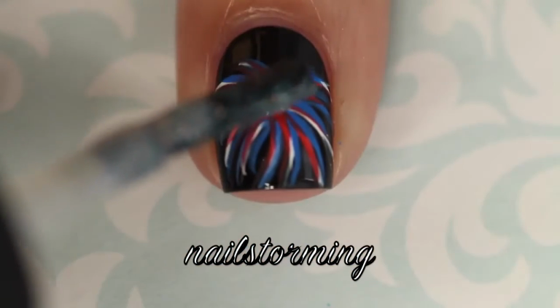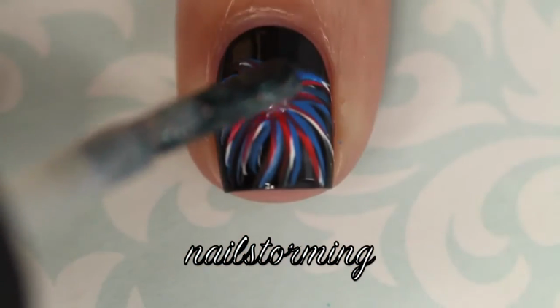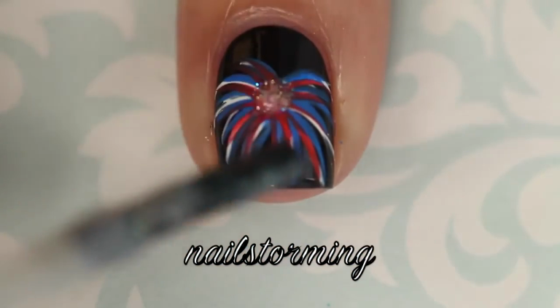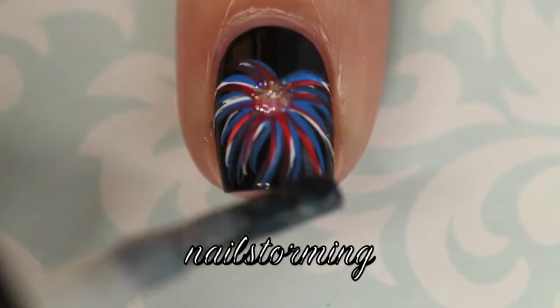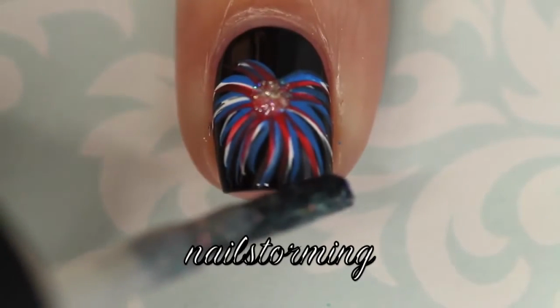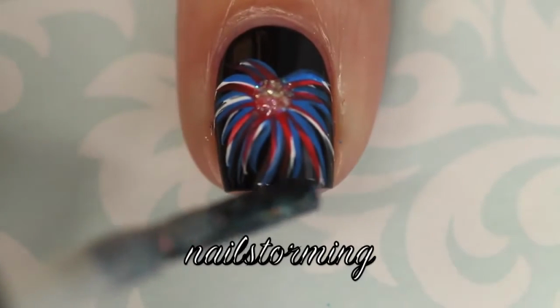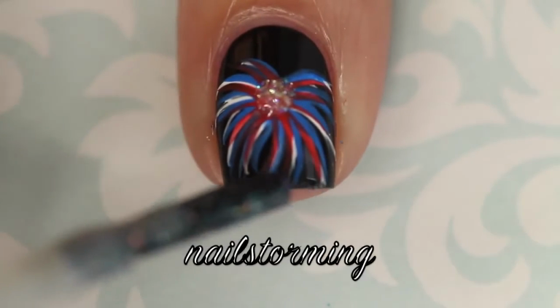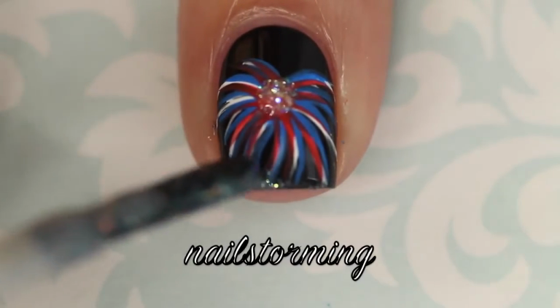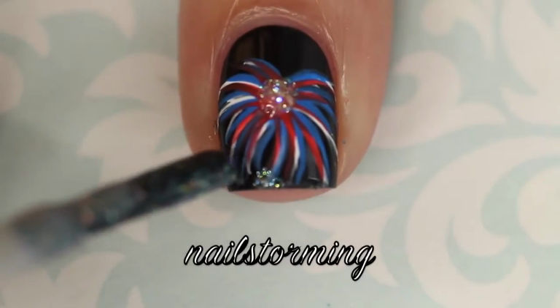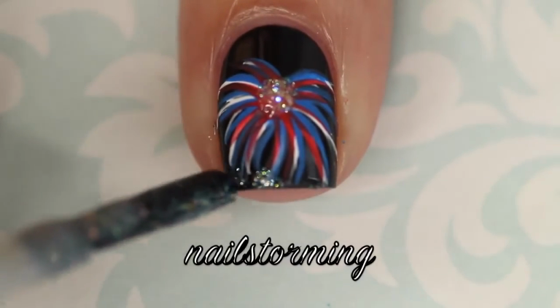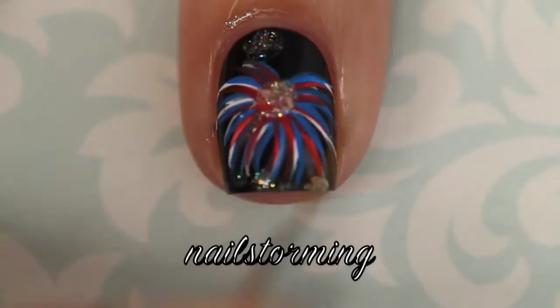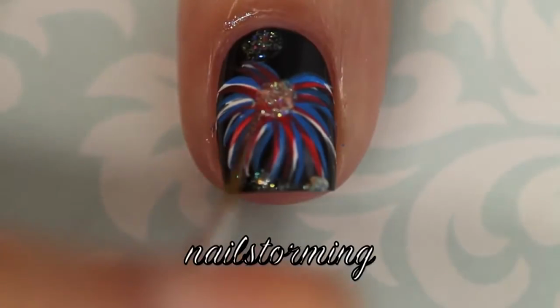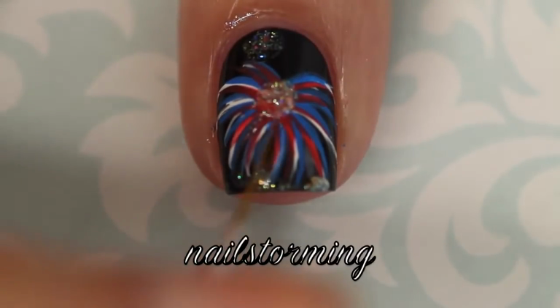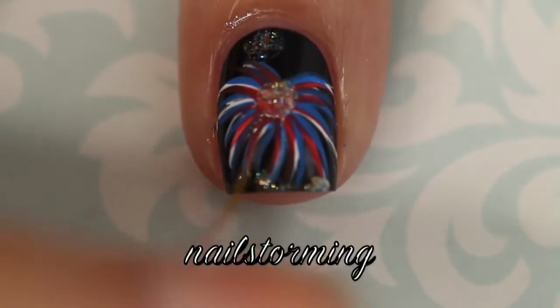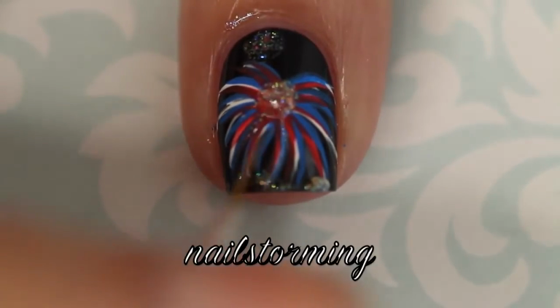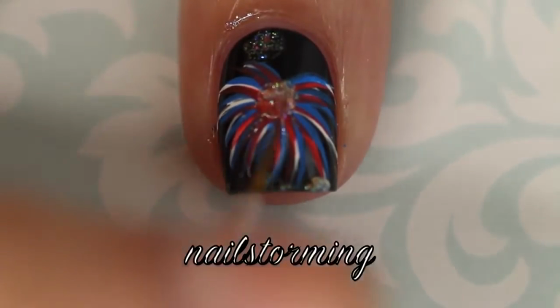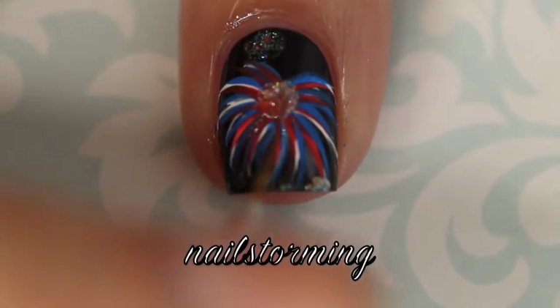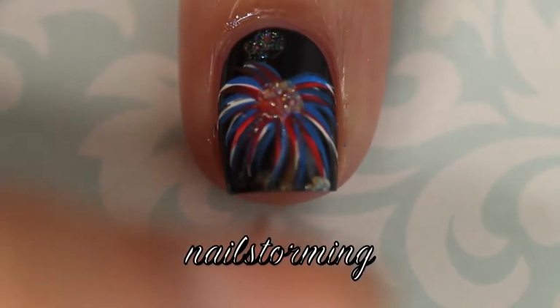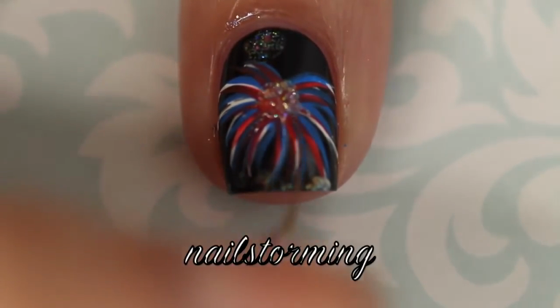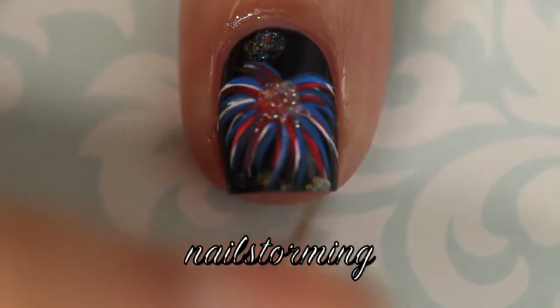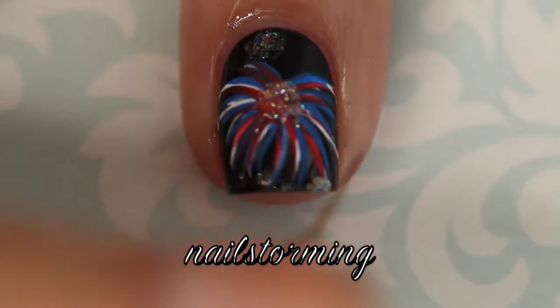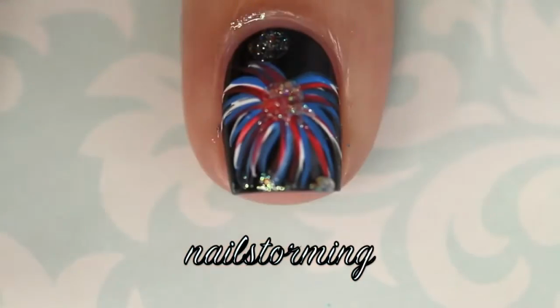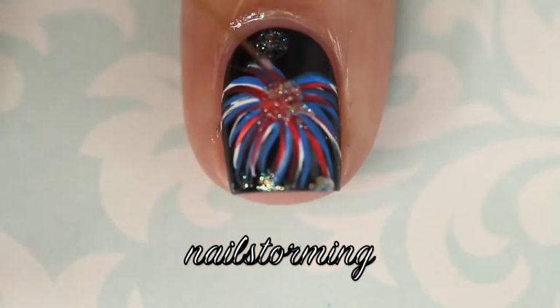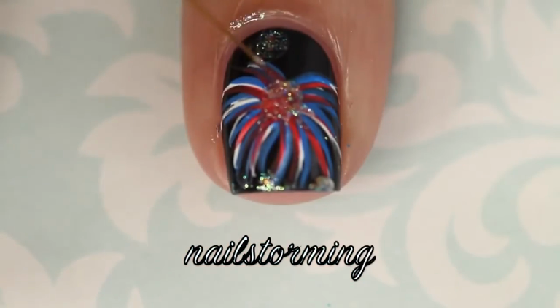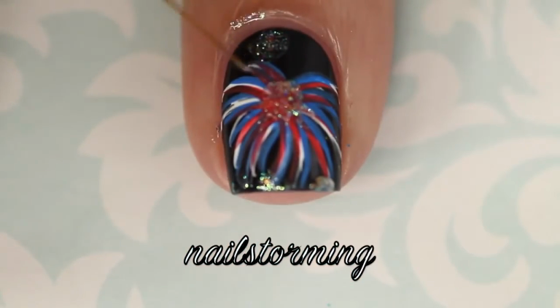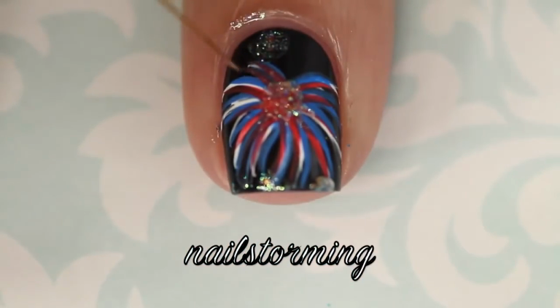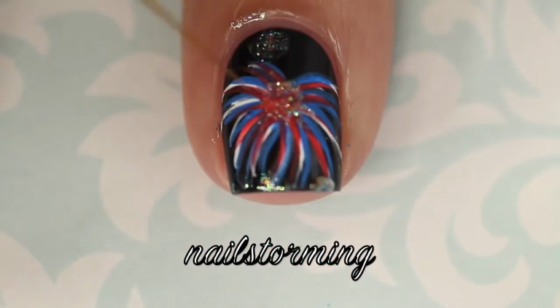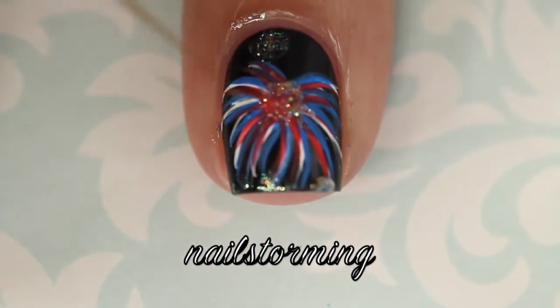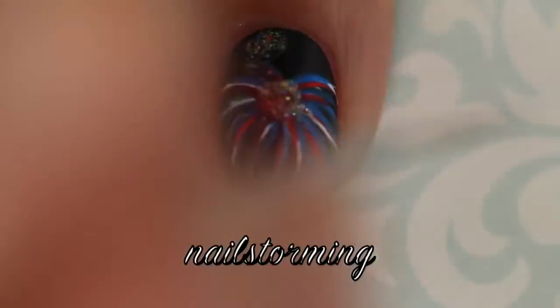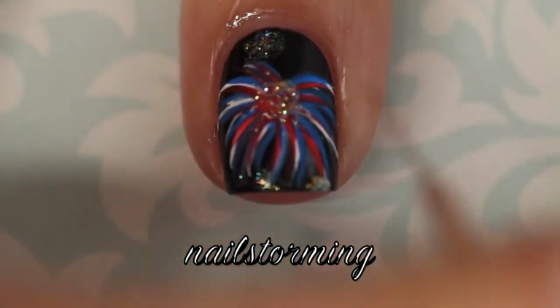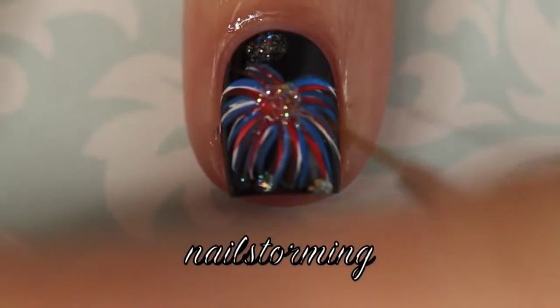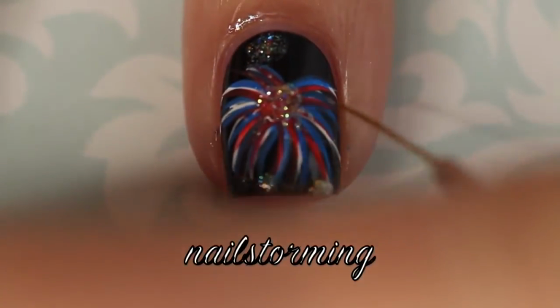Then after those colors dry, I'm dabbing on some glitter and then I'm going to pull that out along the lines as well so that it doesn't just look like a blob.